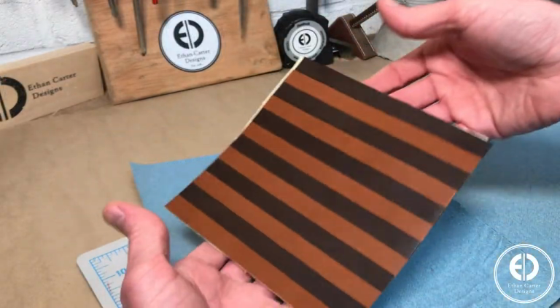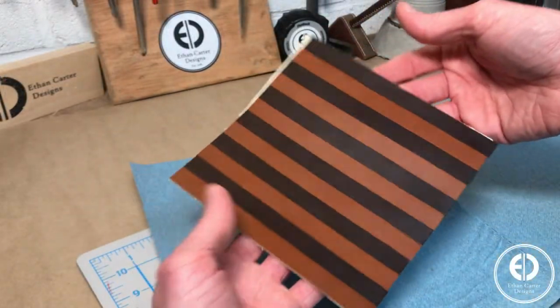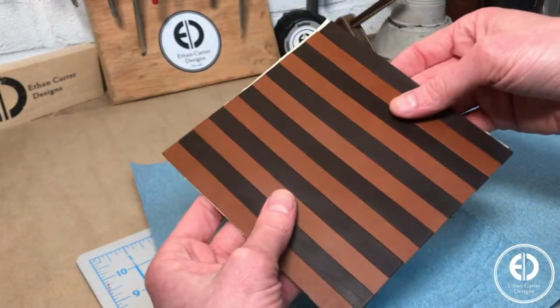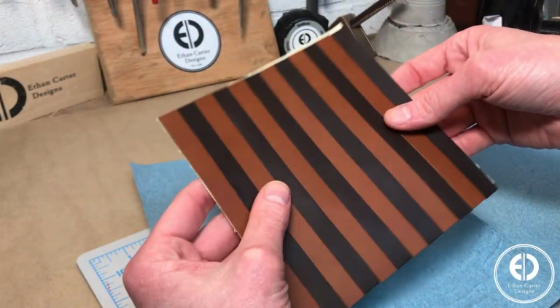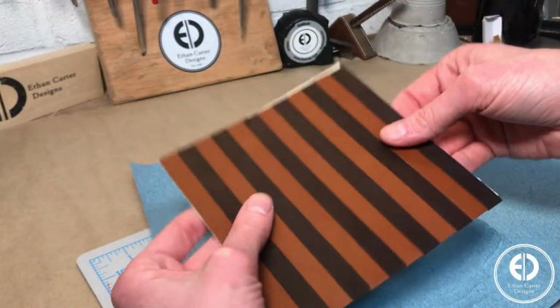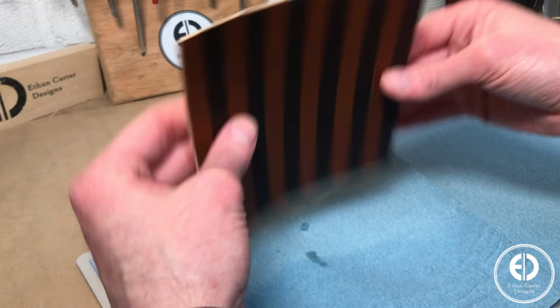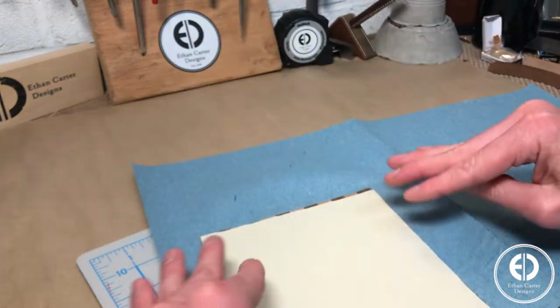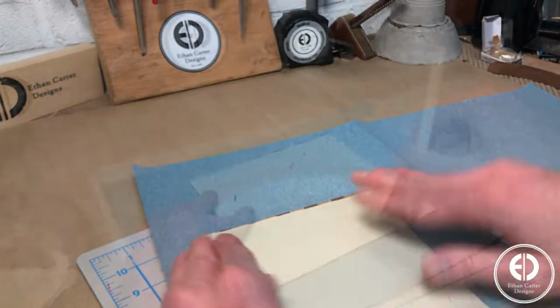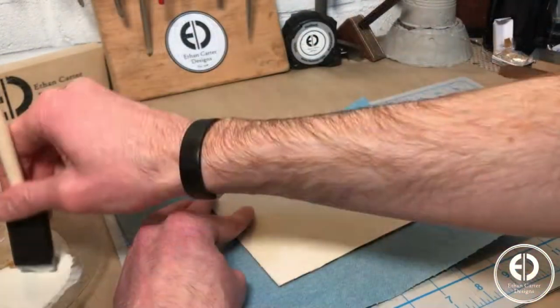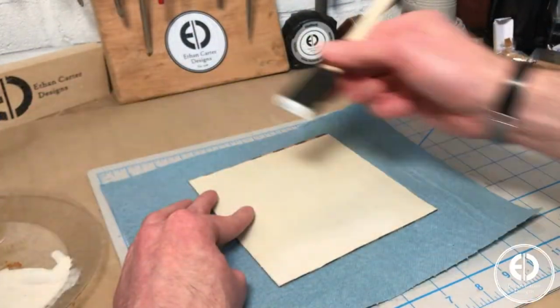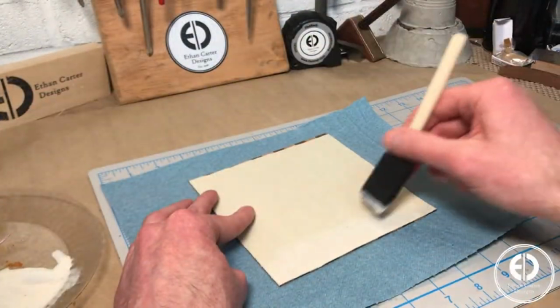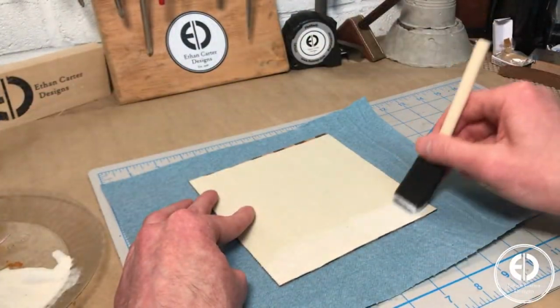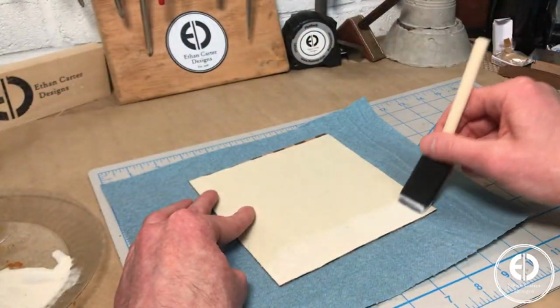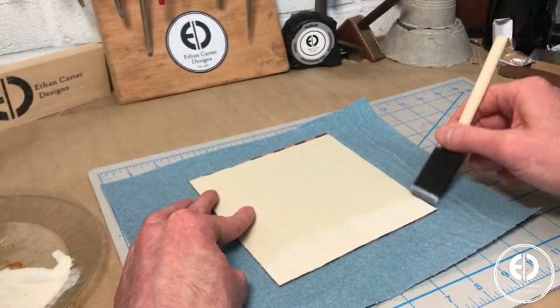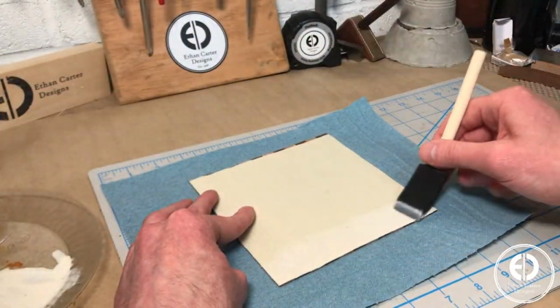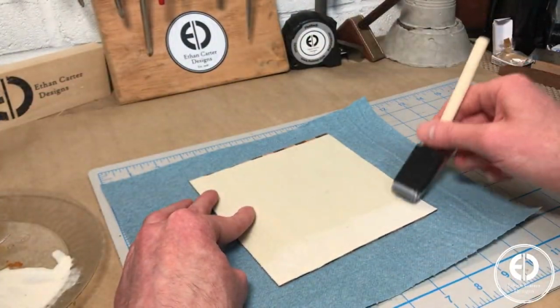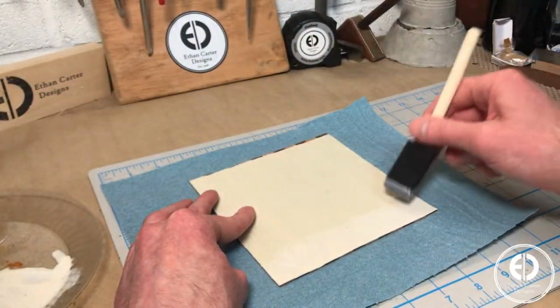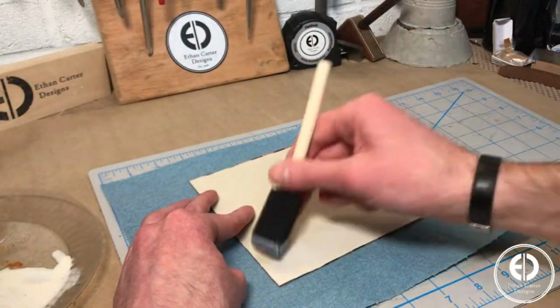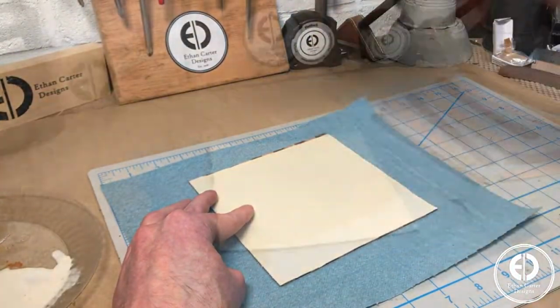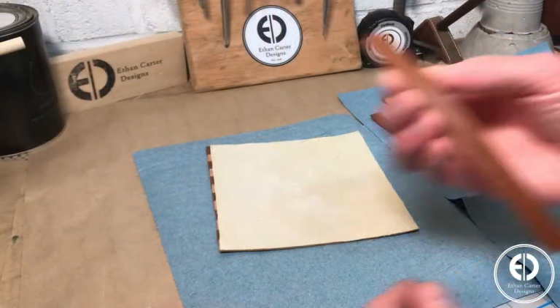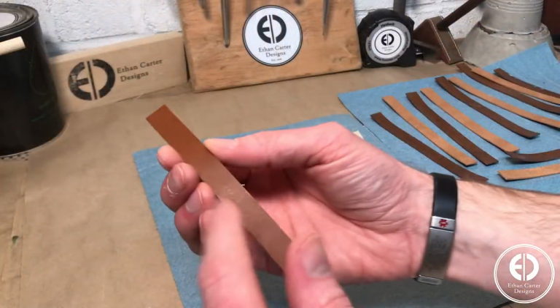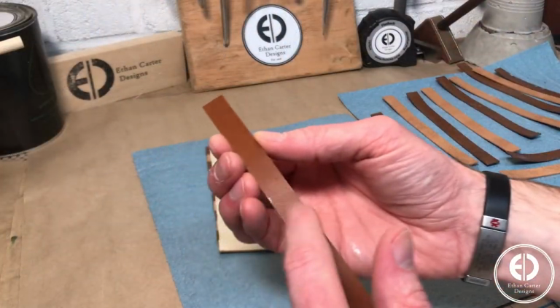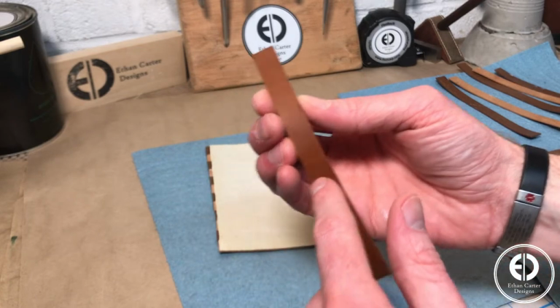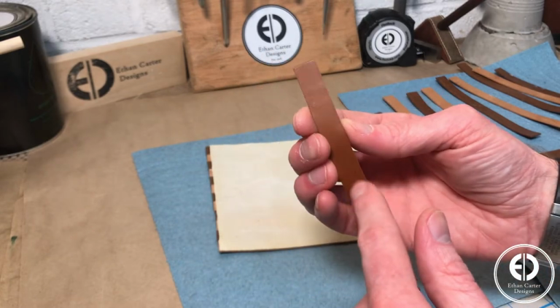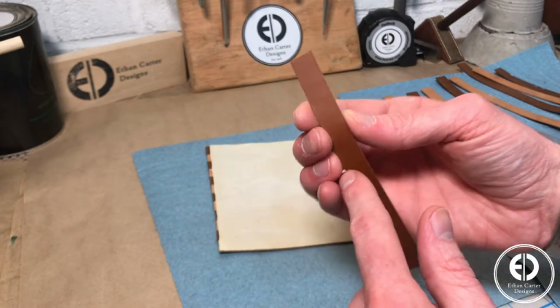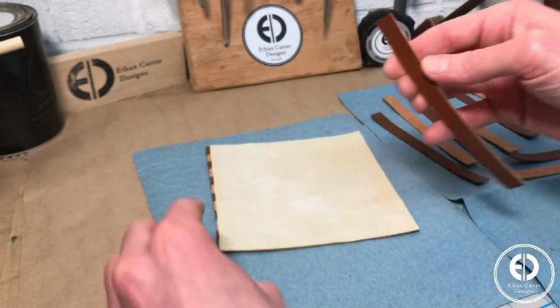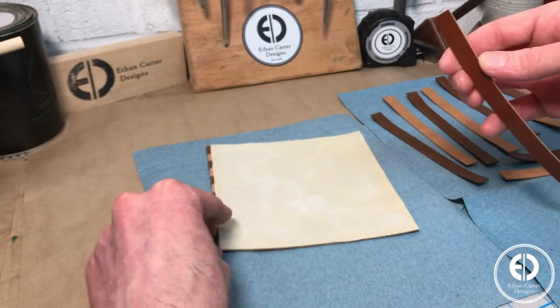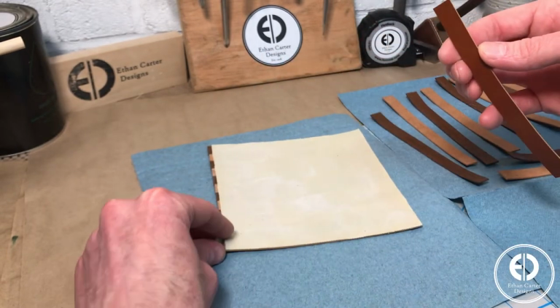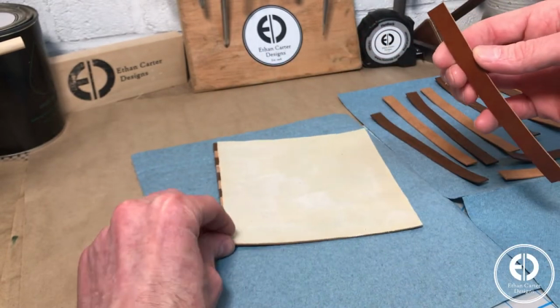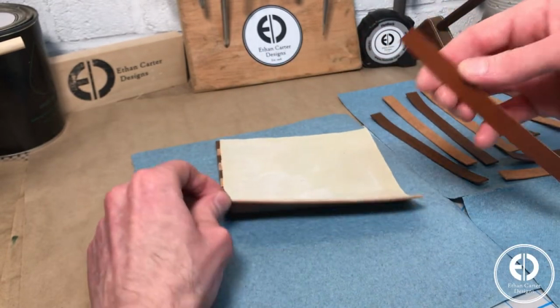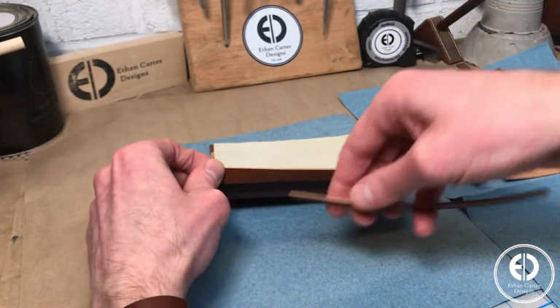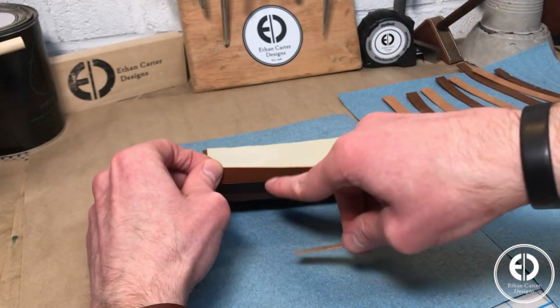Once the first side was all glued in place, I flipped it over and did the same thing on the other side. For the pattern to work, we need the same color strip mirrored on each side, so I was careful to make sure I started with the same color strip.